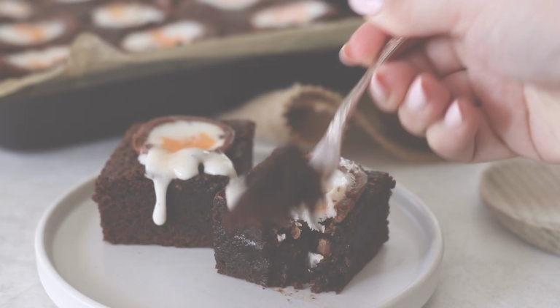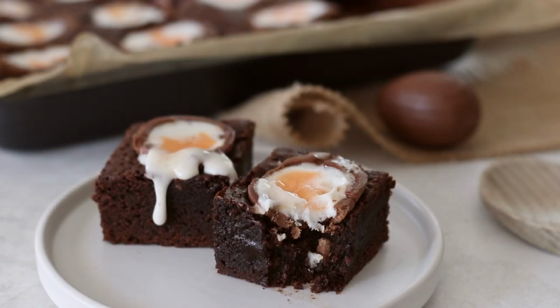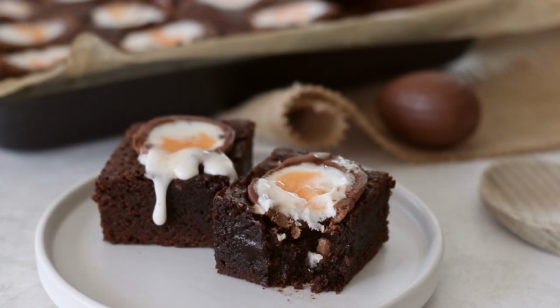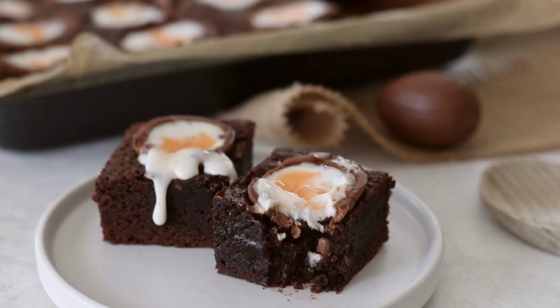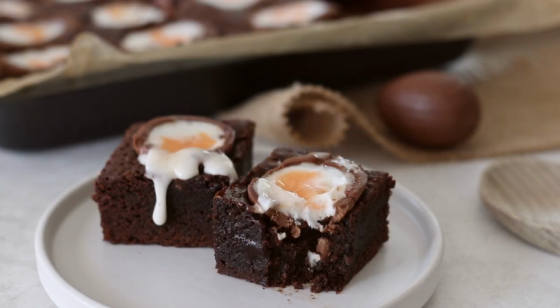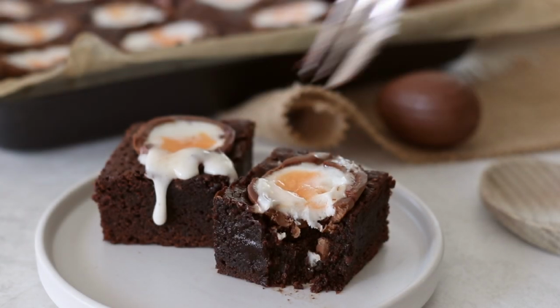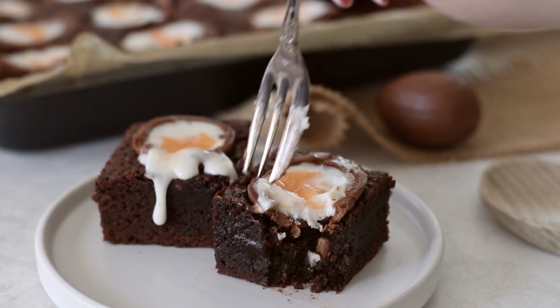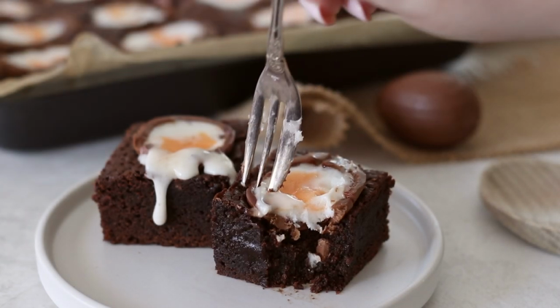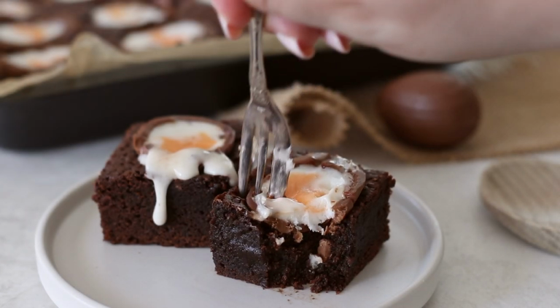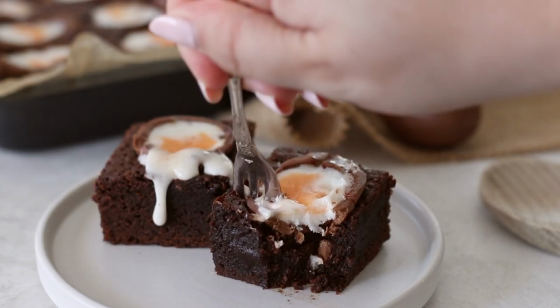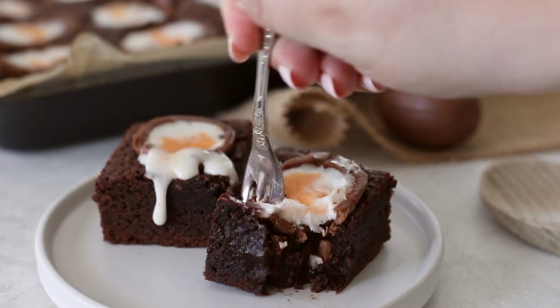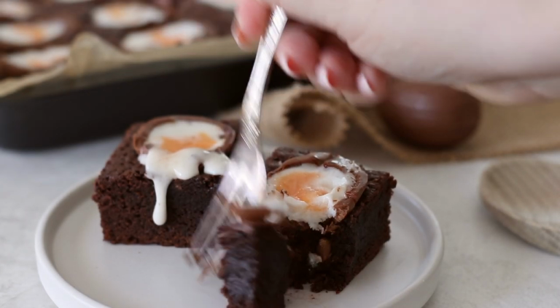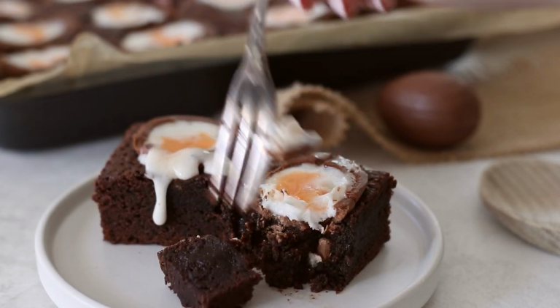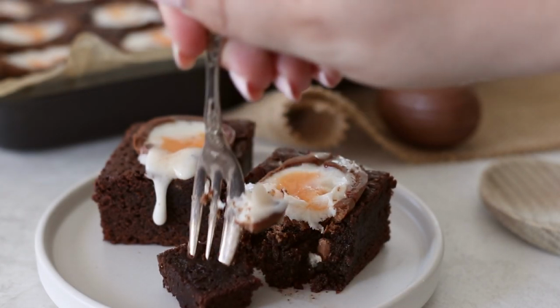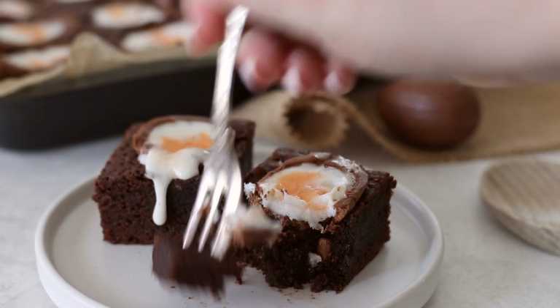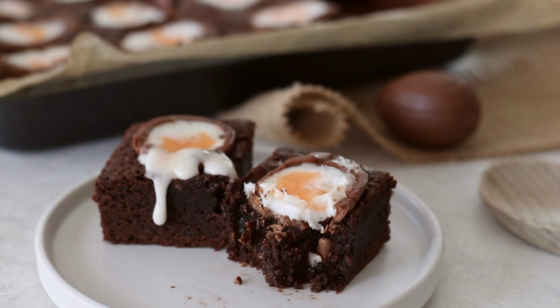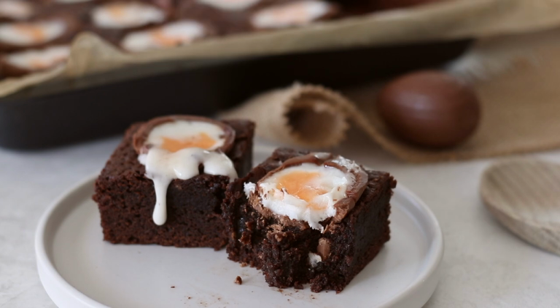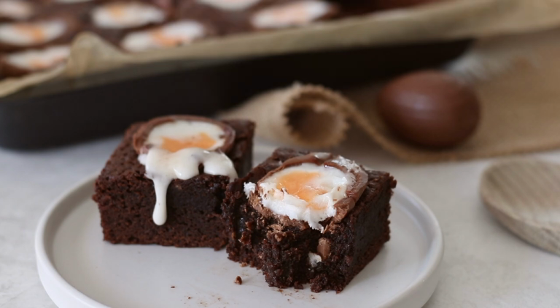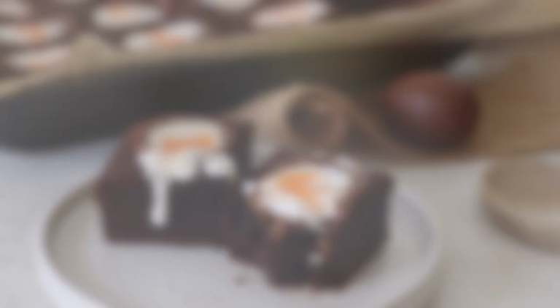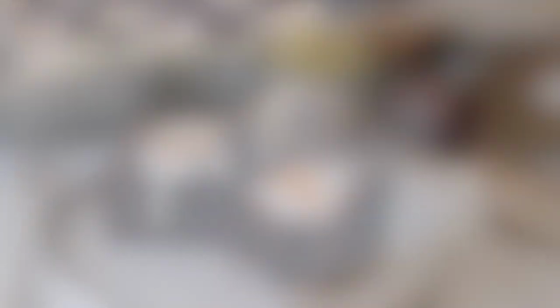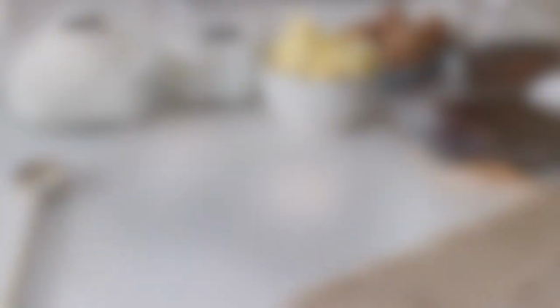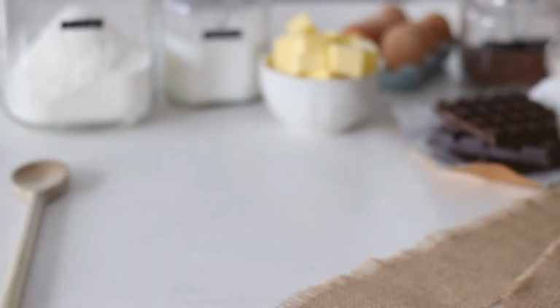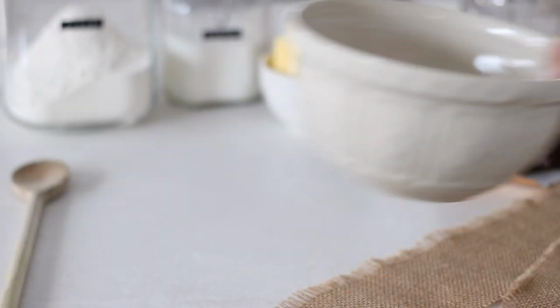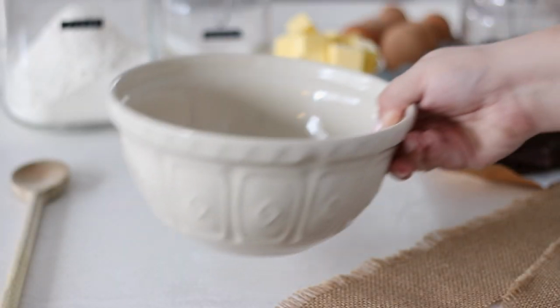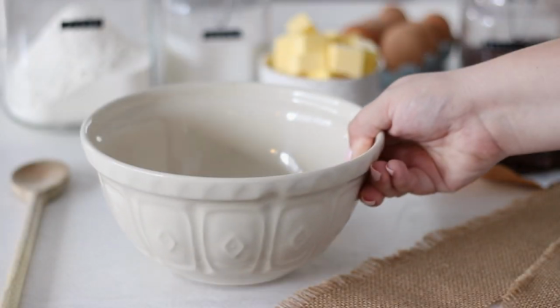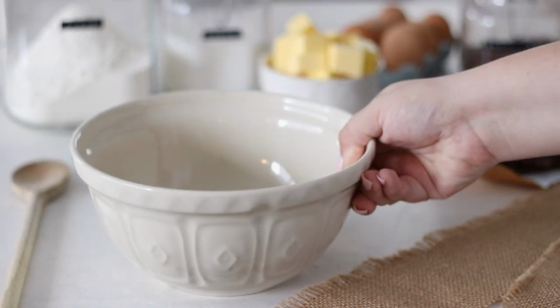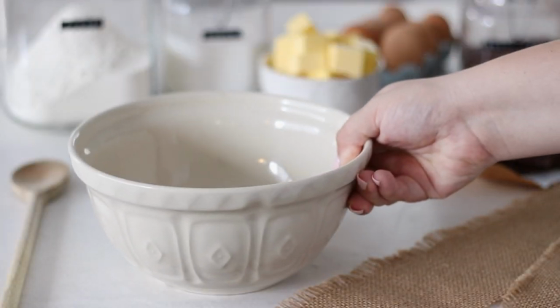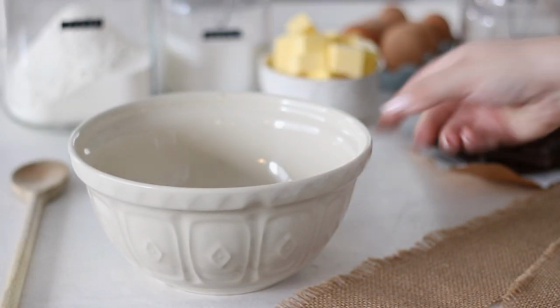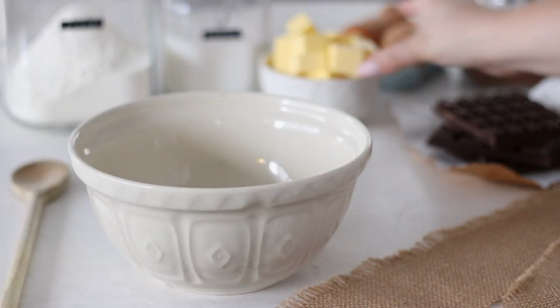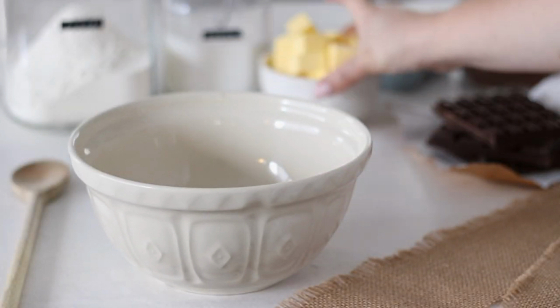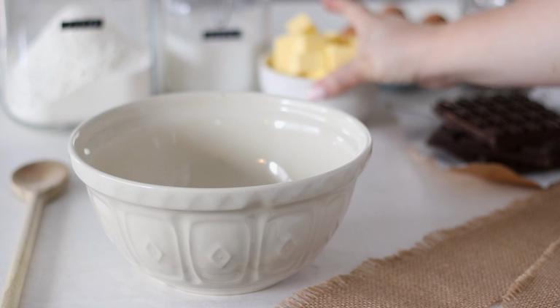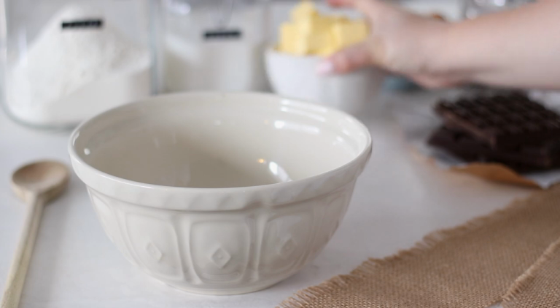Welcome to Recipes by Karina where I share with you how to make classic and simply delicious recipes. Make sure to subscribe or follow my page for a new recipe each week.